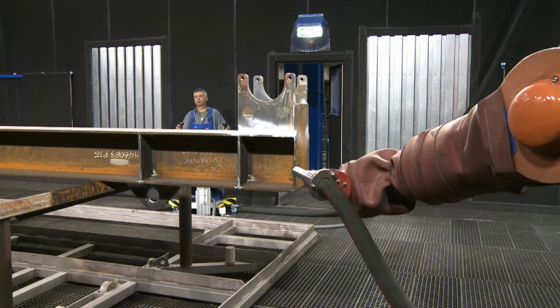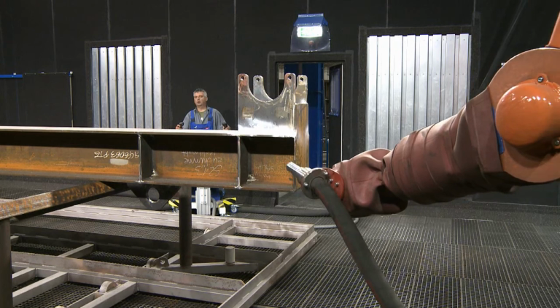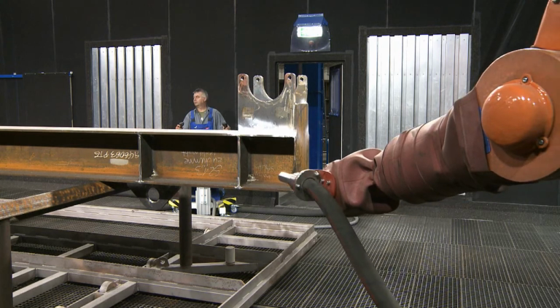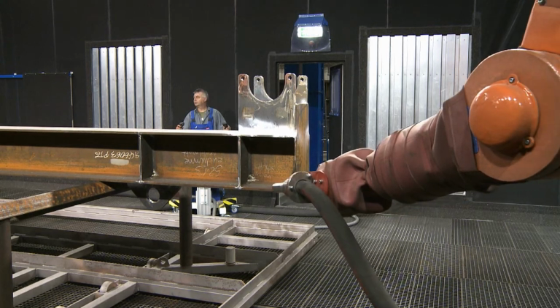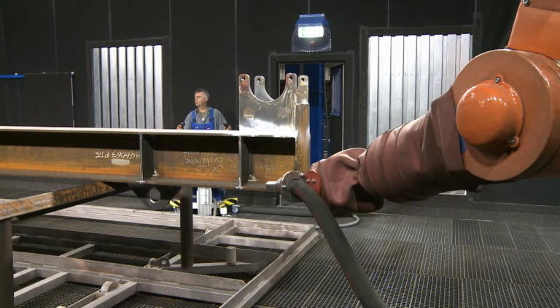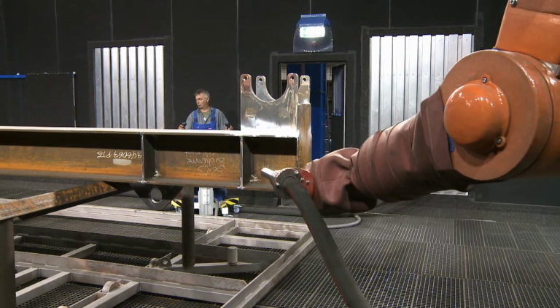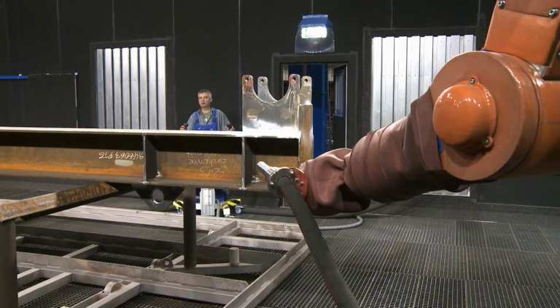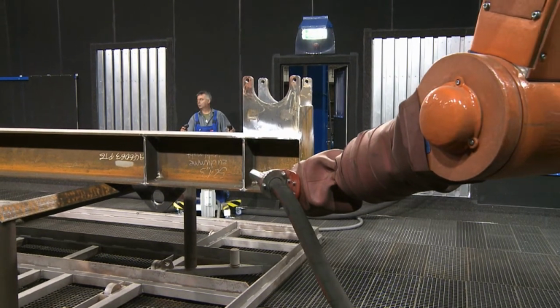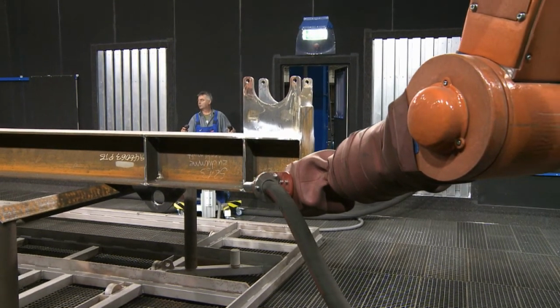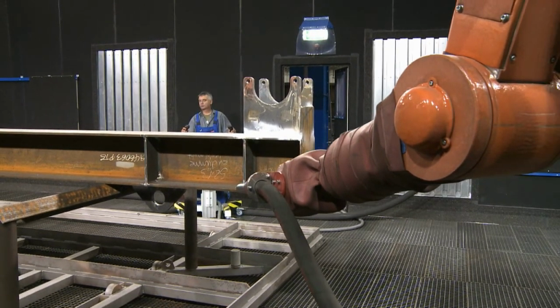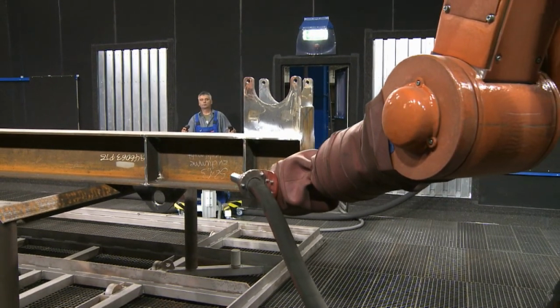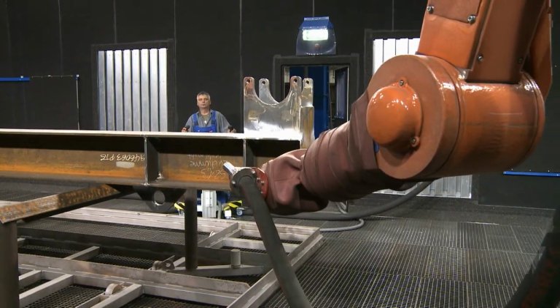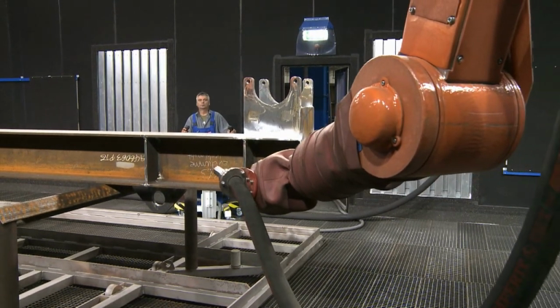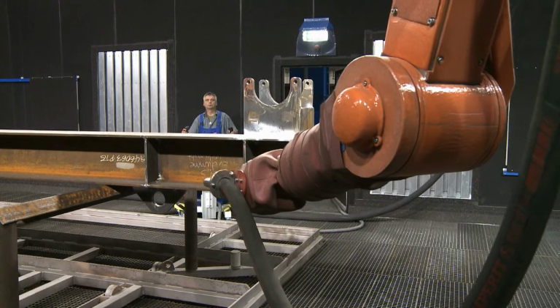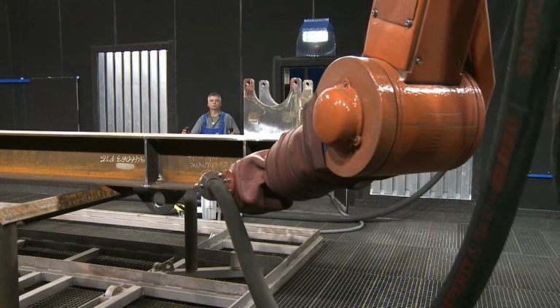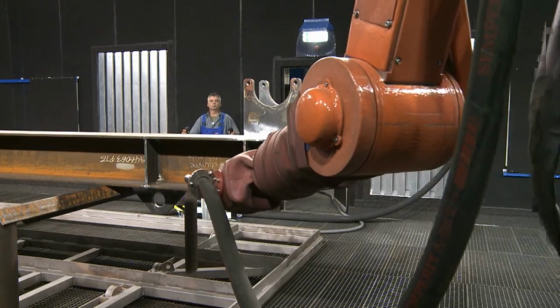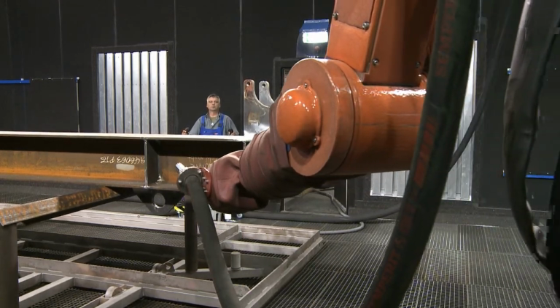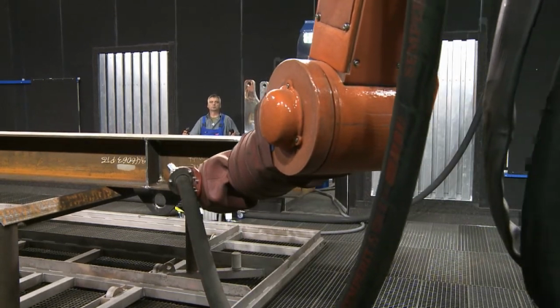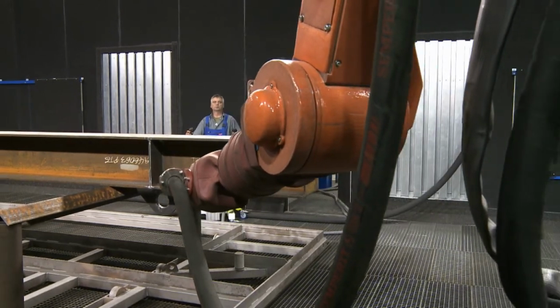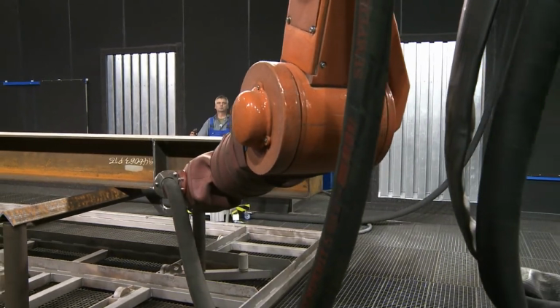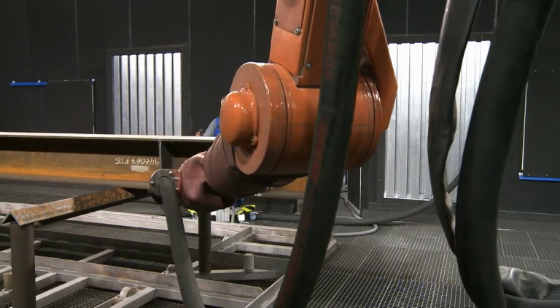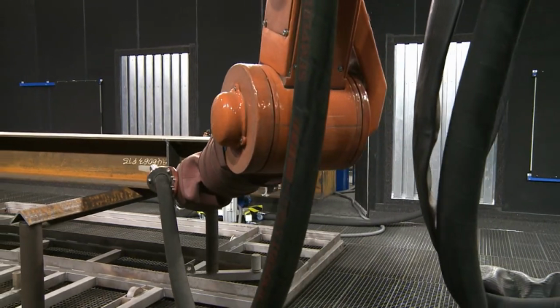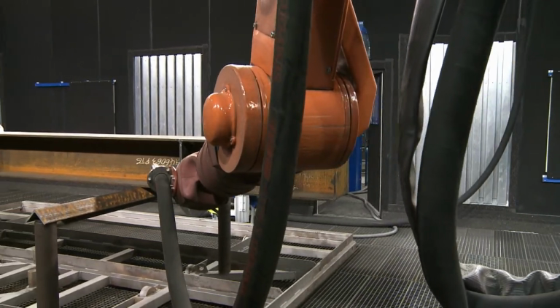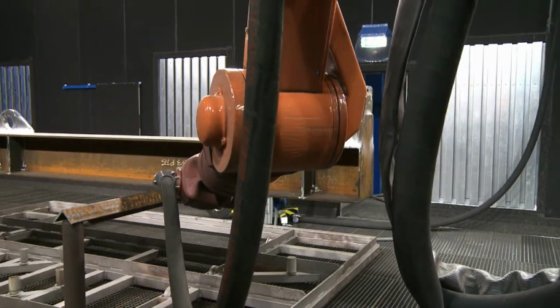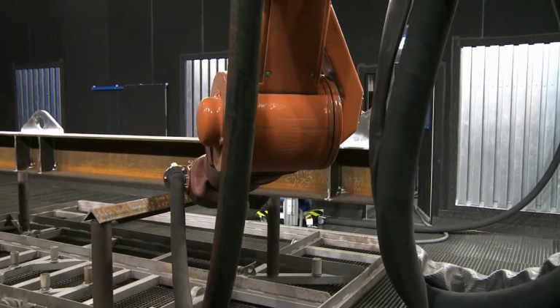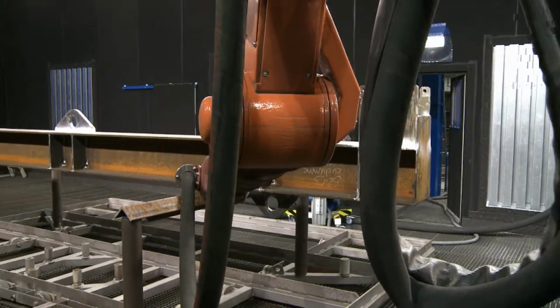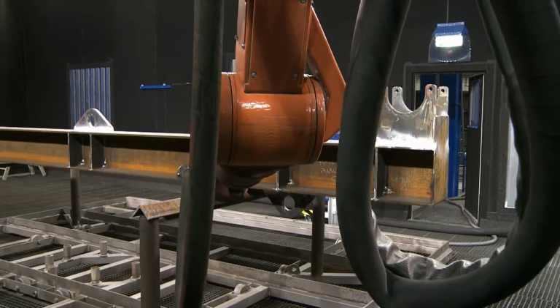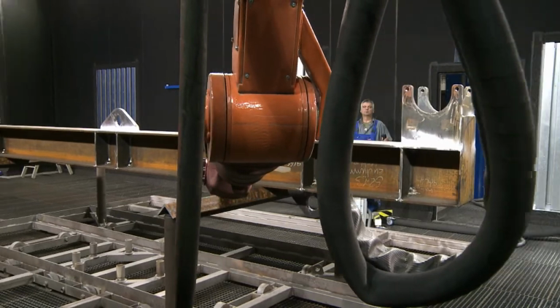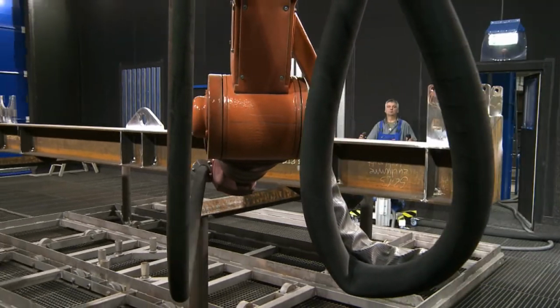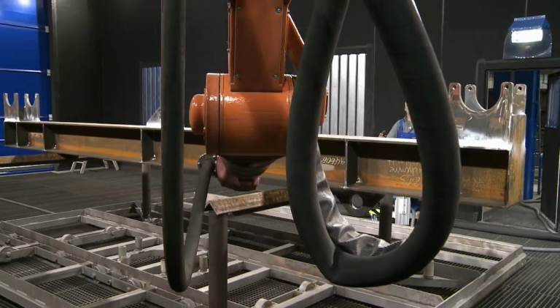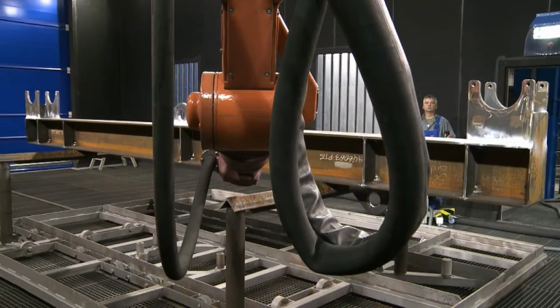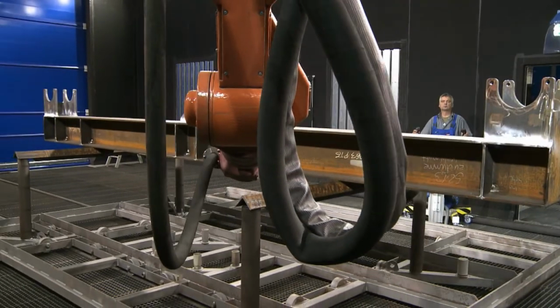The workpieces are positioned using a conveying system provided by LMB and are then automatically blasted and roughened by the Ricoh Blaster in preparation for the subsequent coating process.